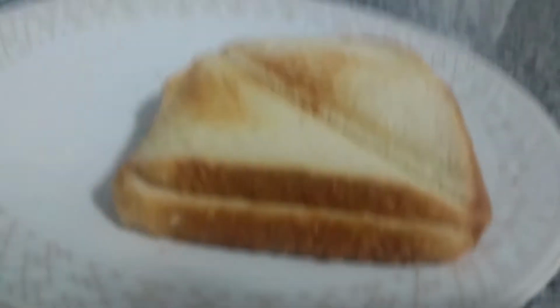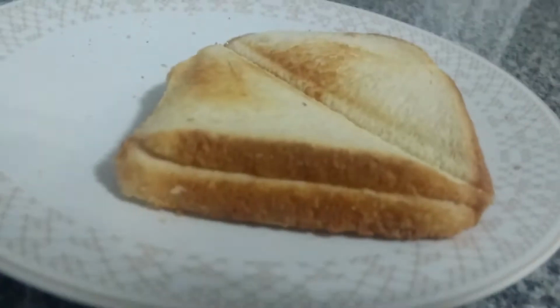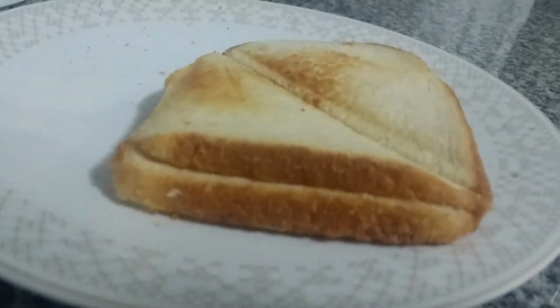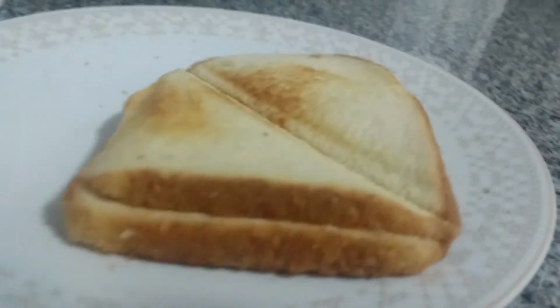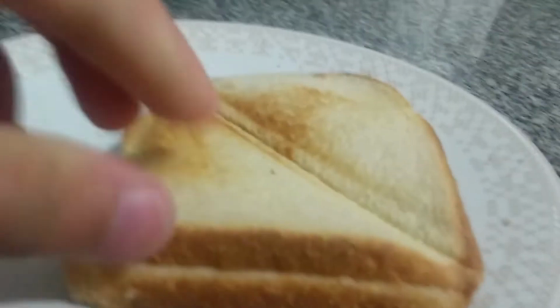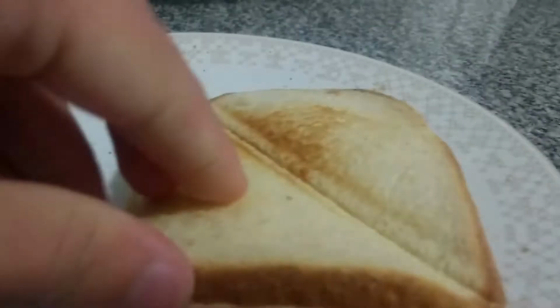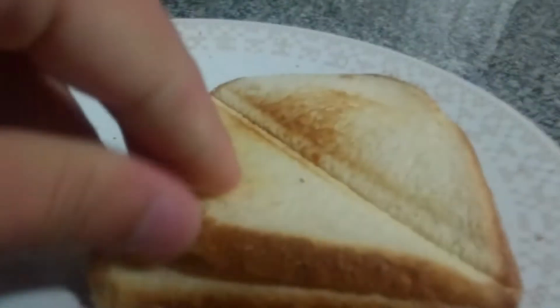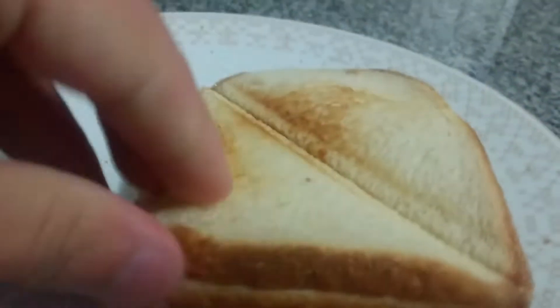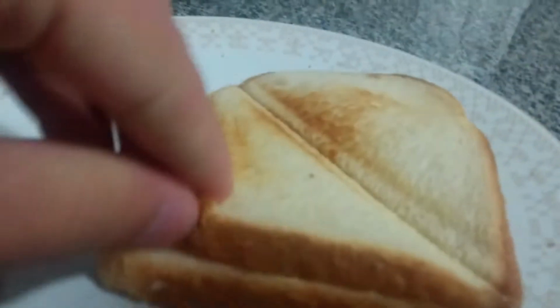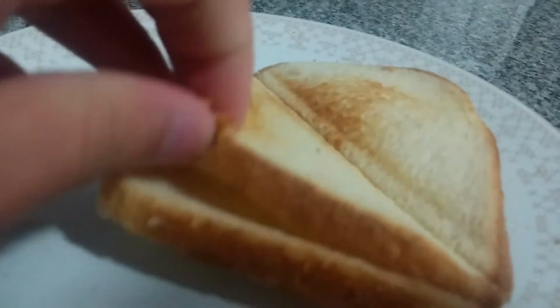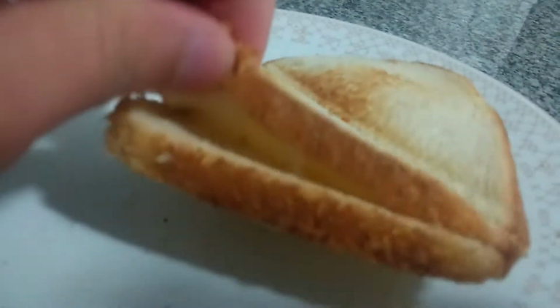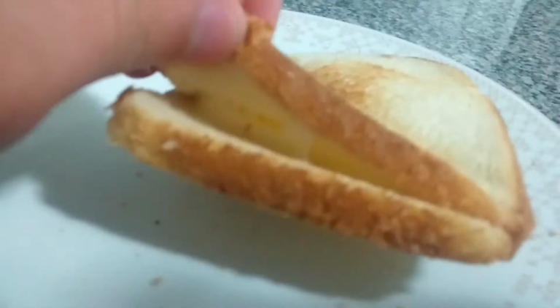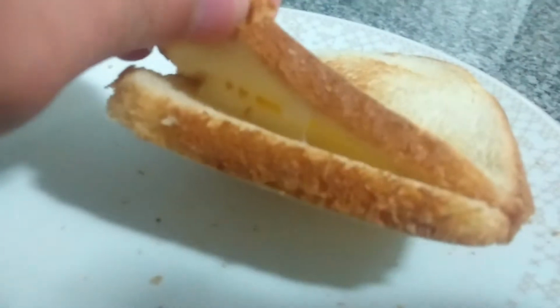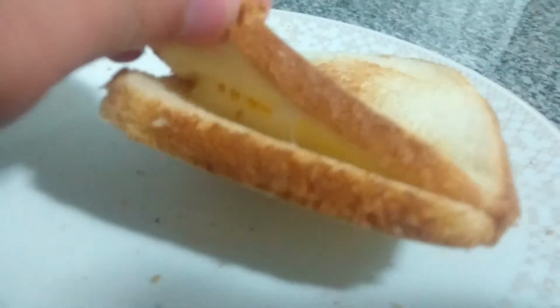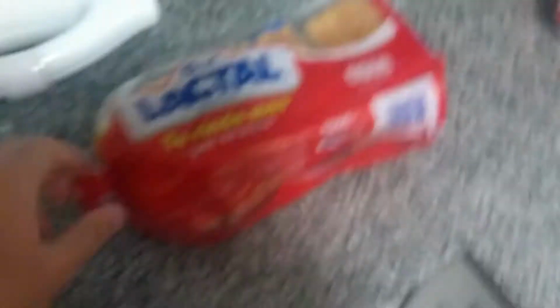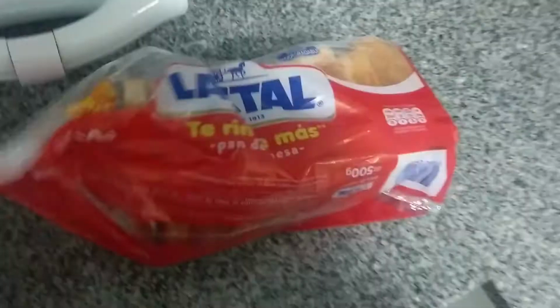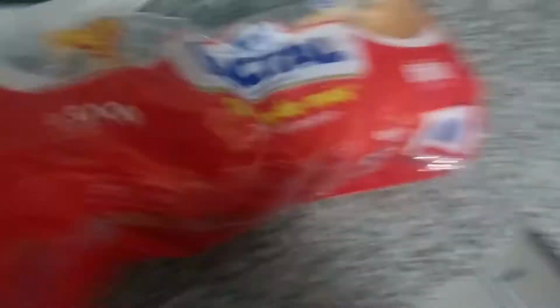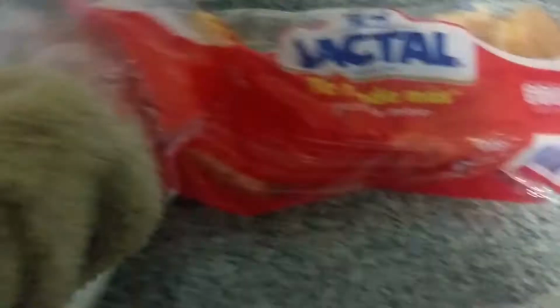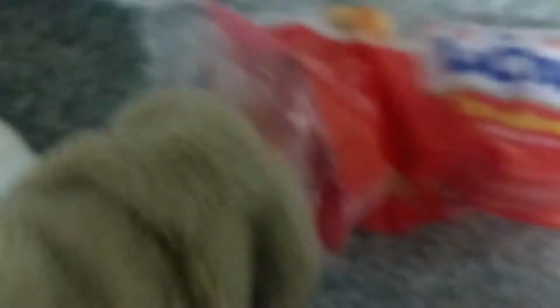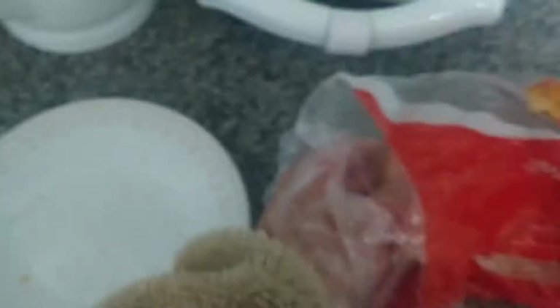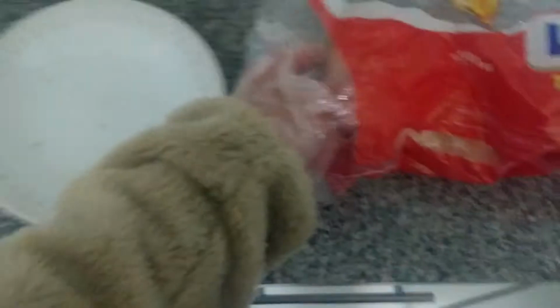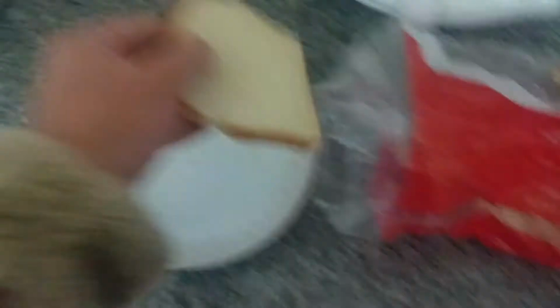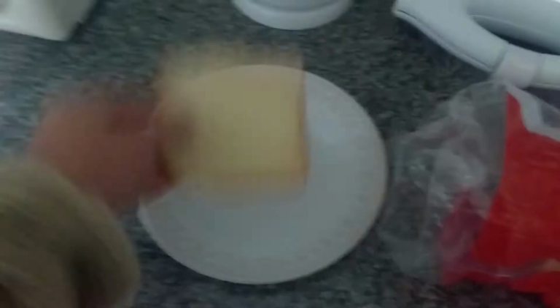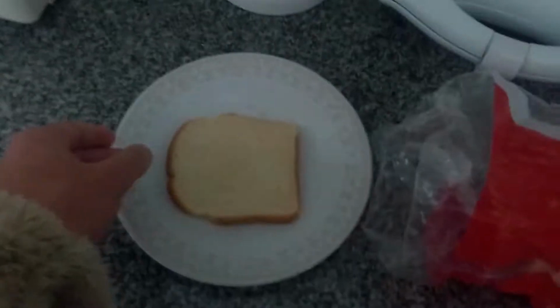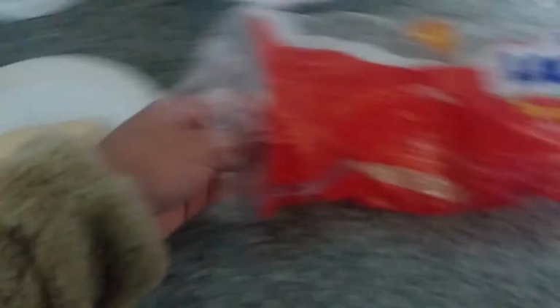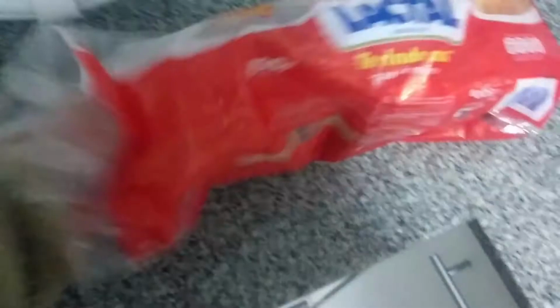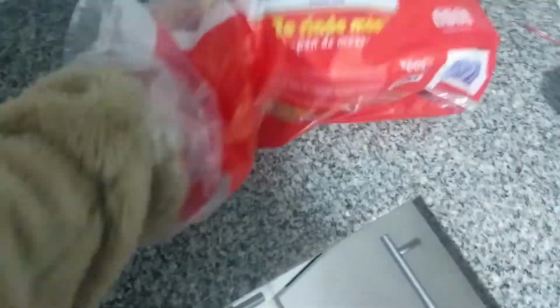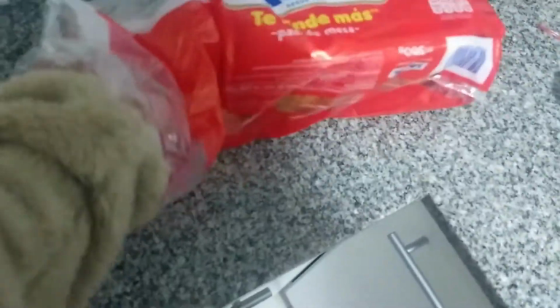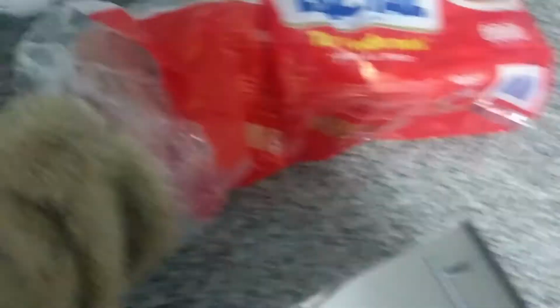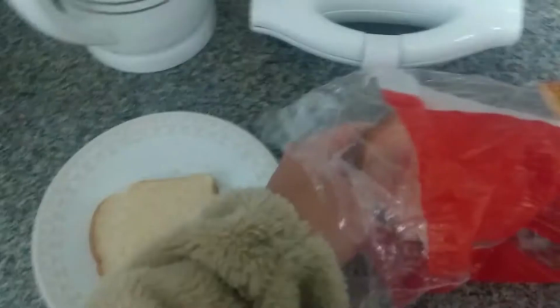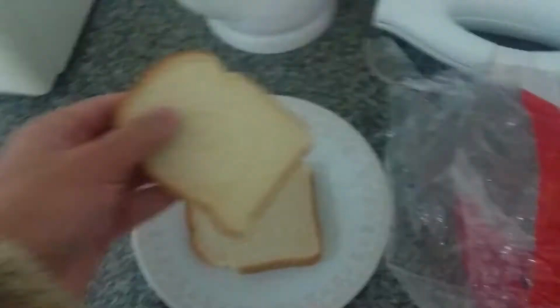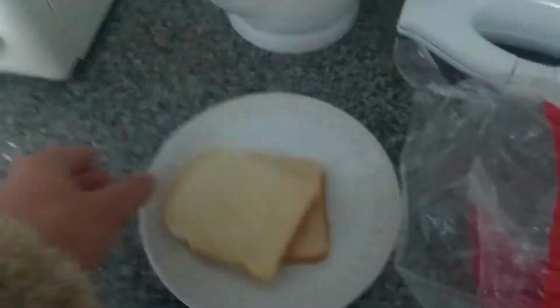For the ingredients, we'll need two breads and some cheese. First, you have to take one piece of bread off the bag of bread, and then another one more.